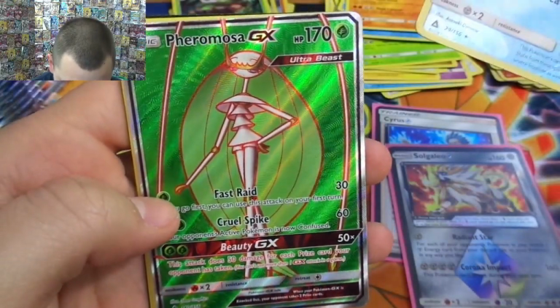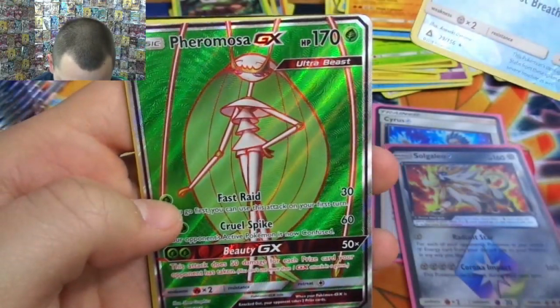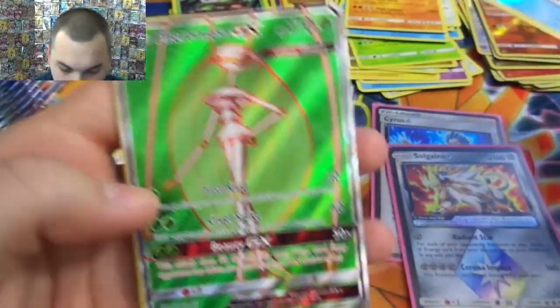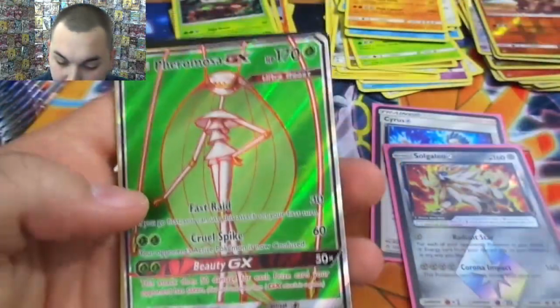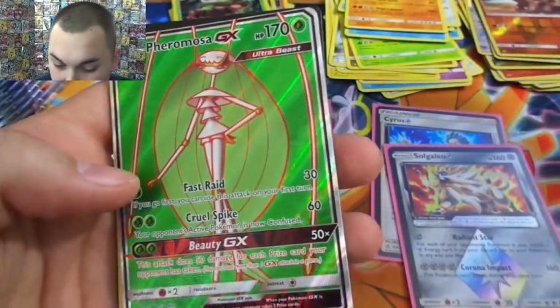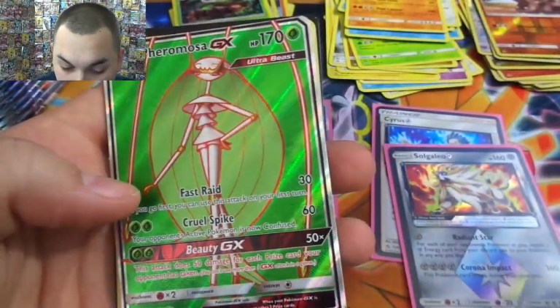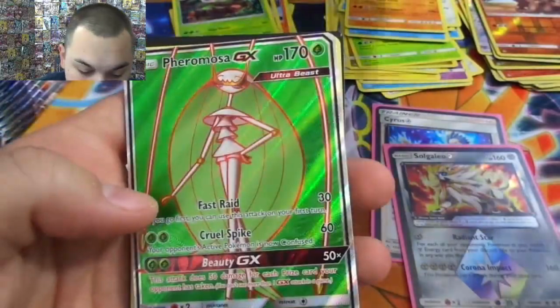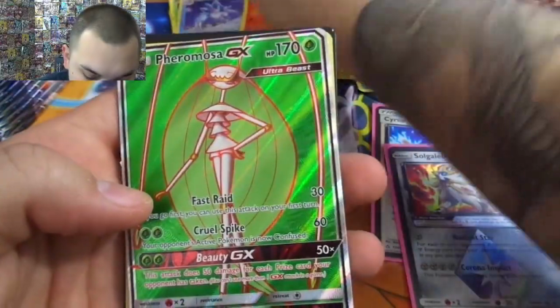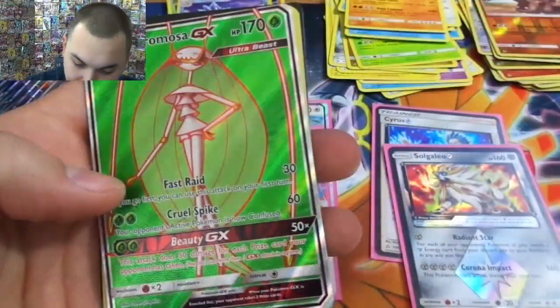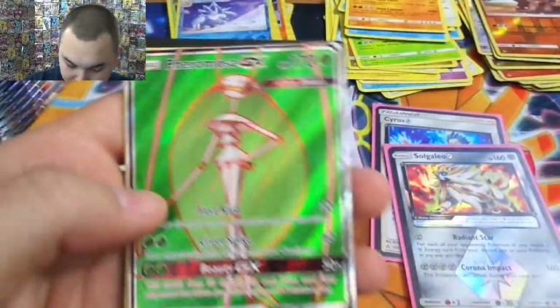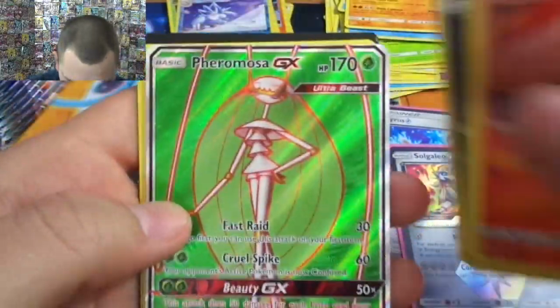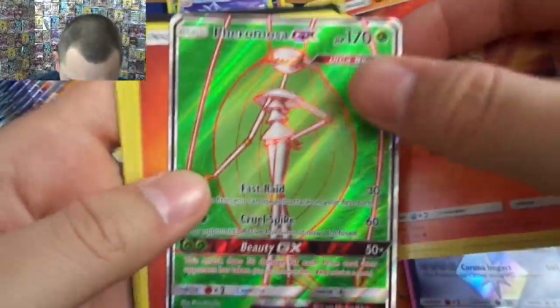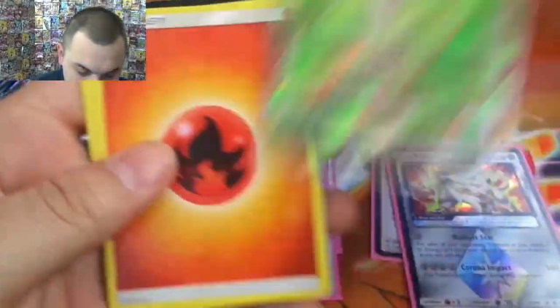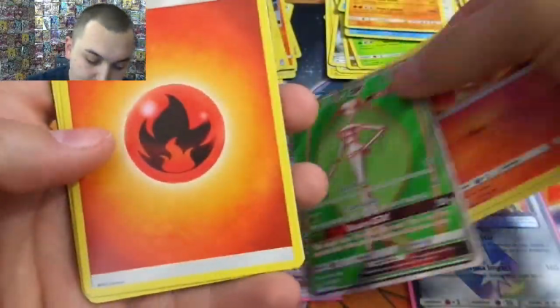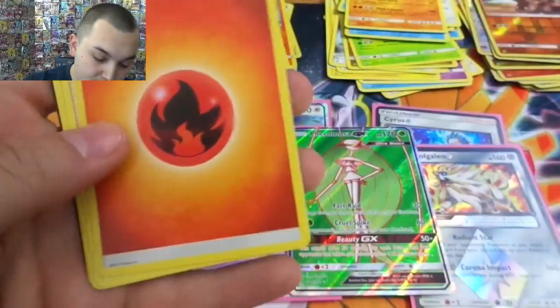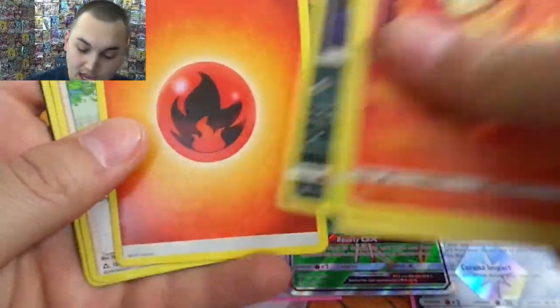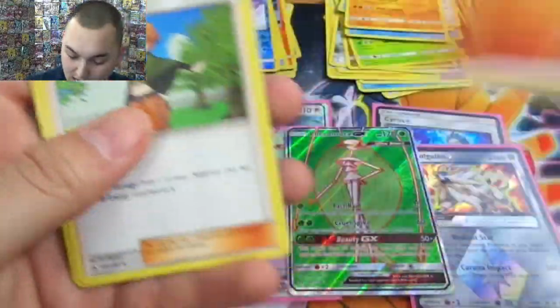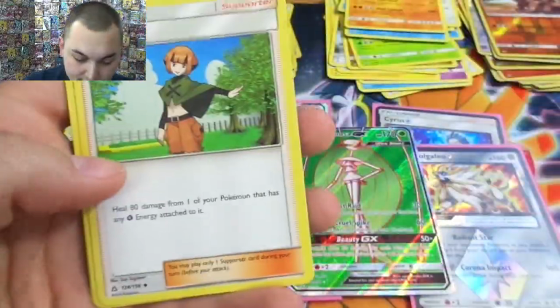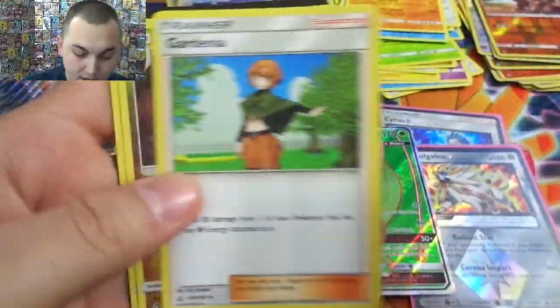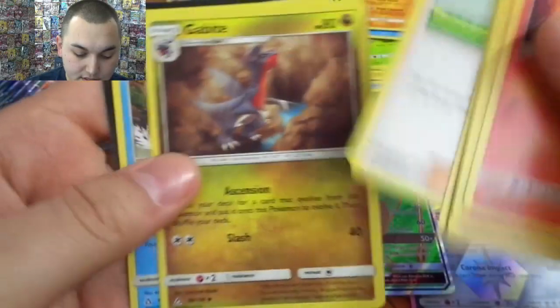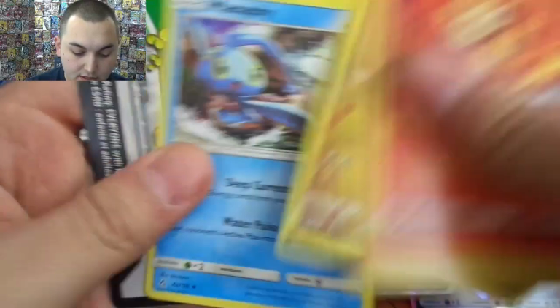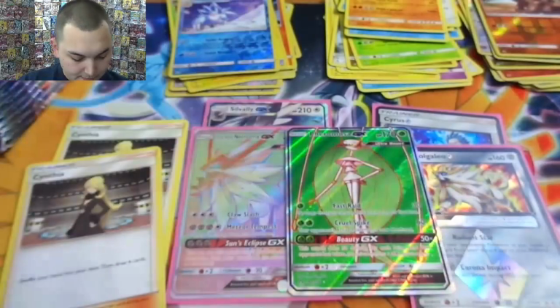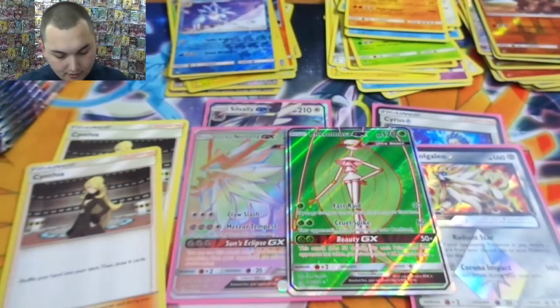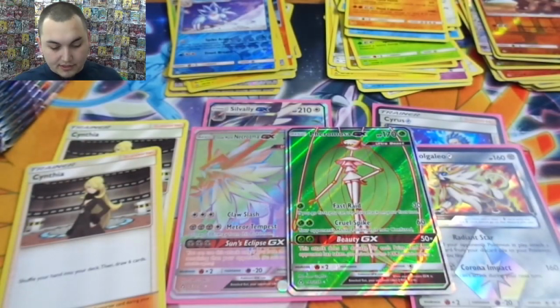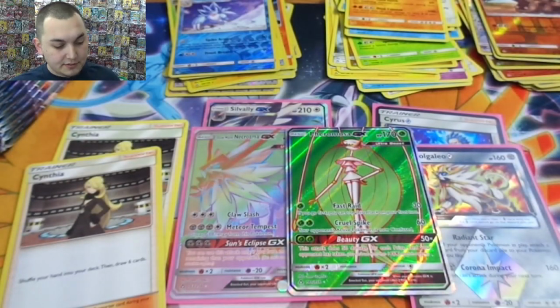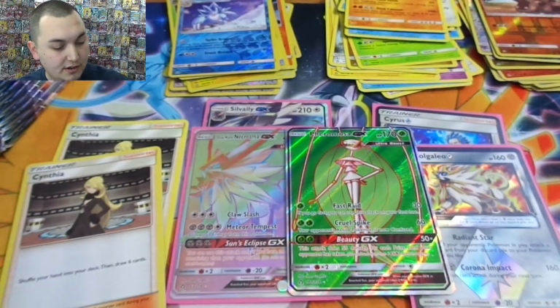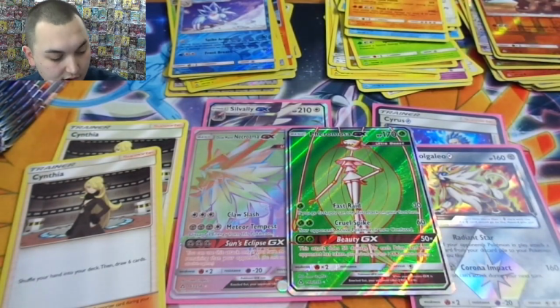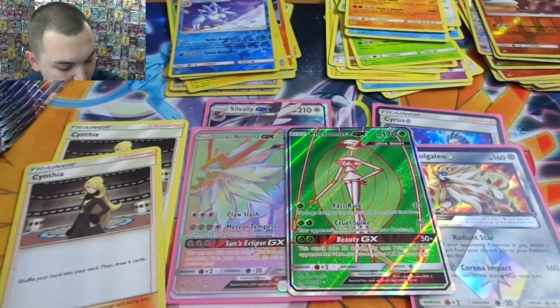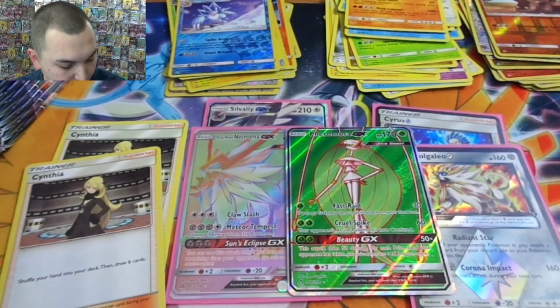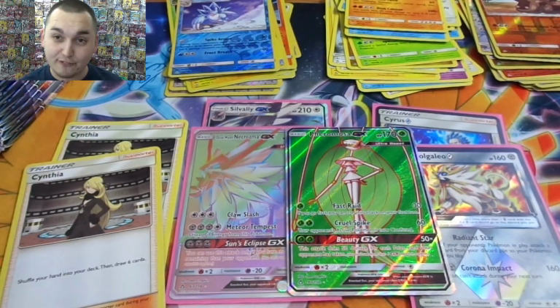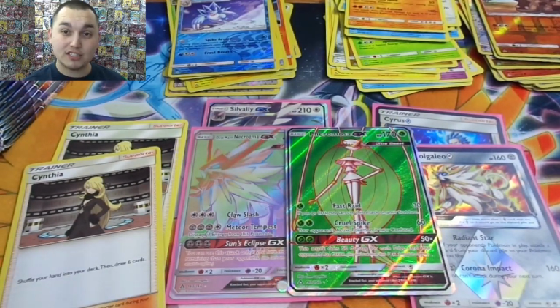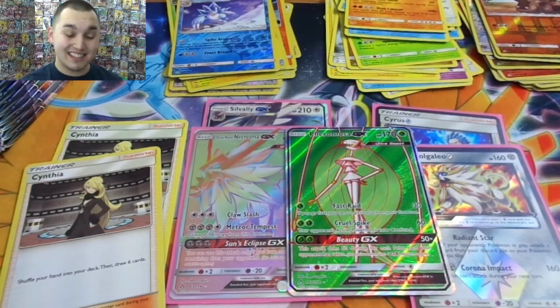Sandslash — there it is. Fairmosa! I have seen this one — I know it is not that great, but it is a full art which is nice for us. Although I think that kills our dream of pulling that full art Cynthia, at least in this box.